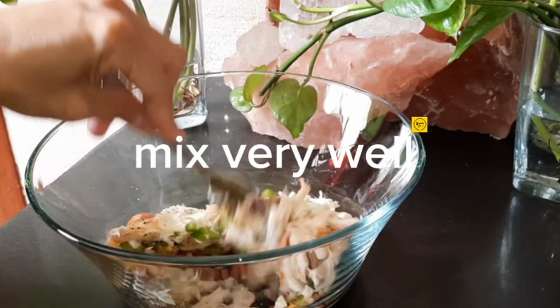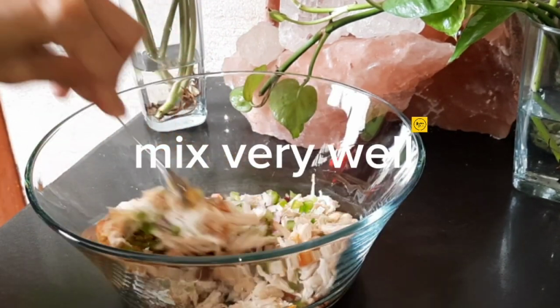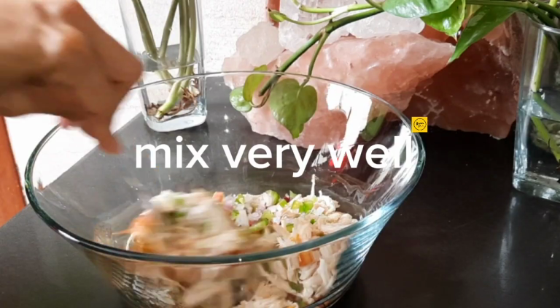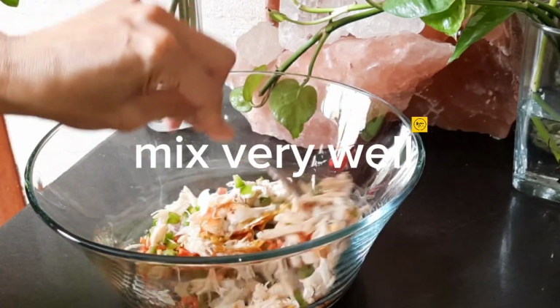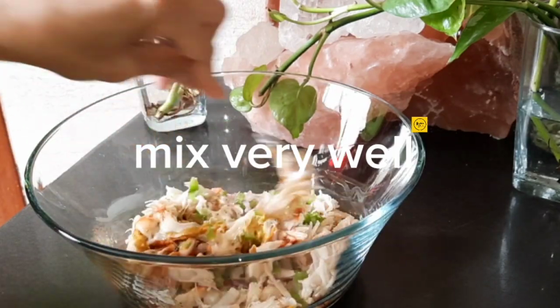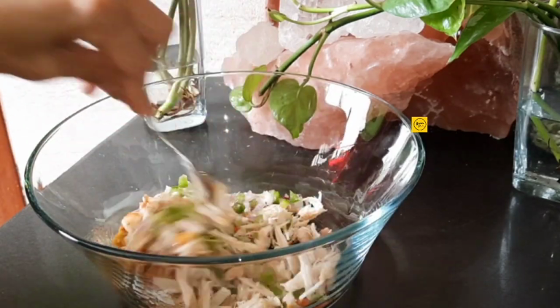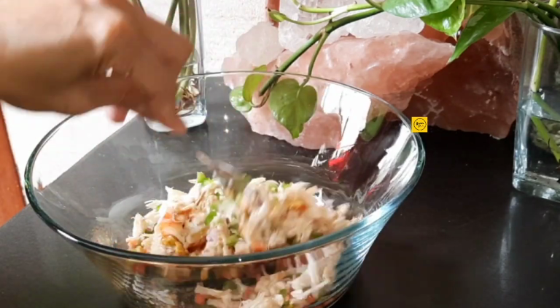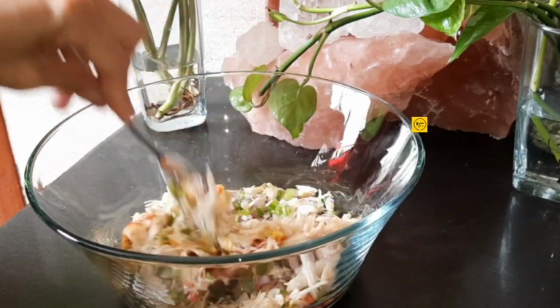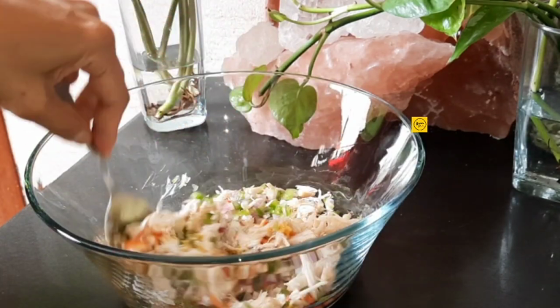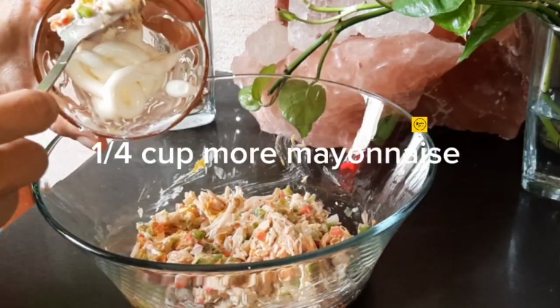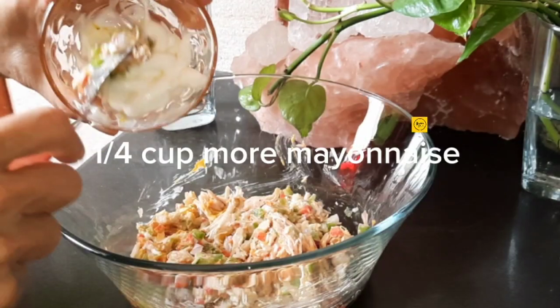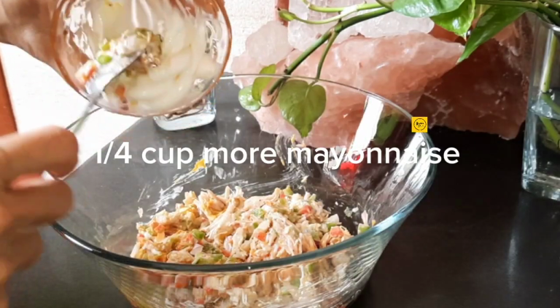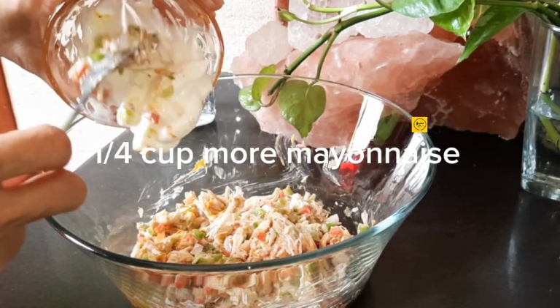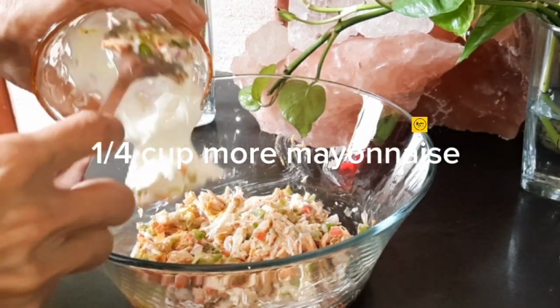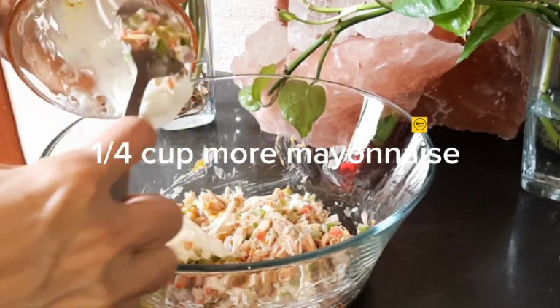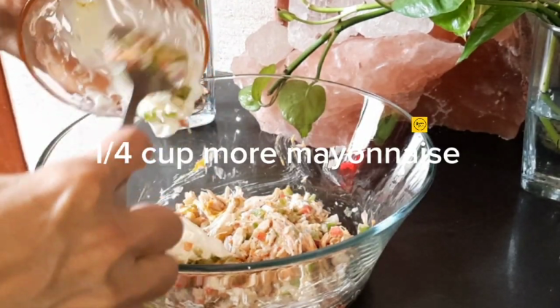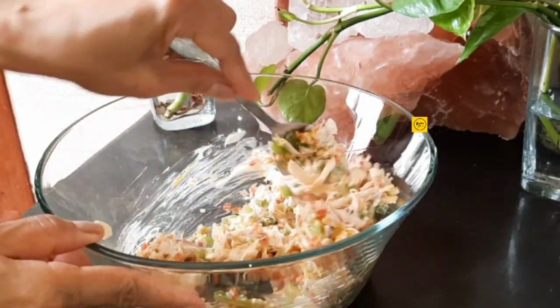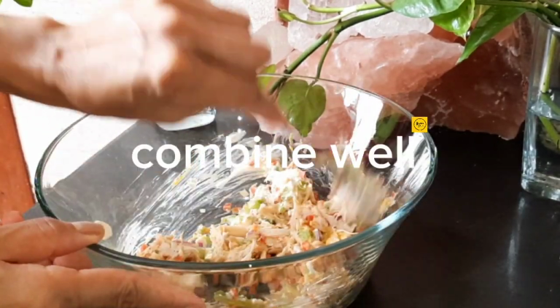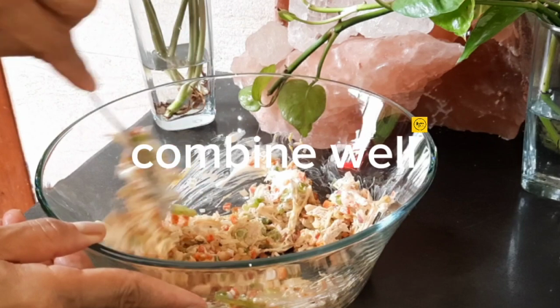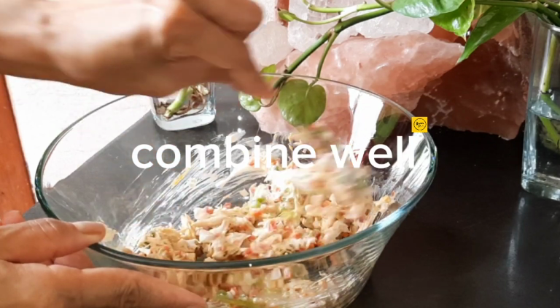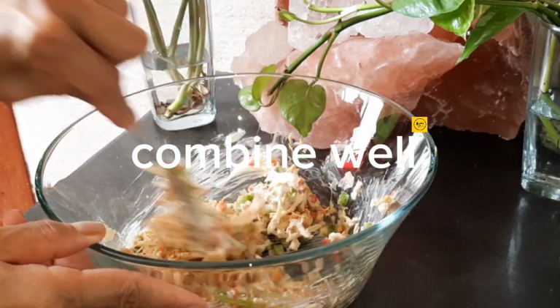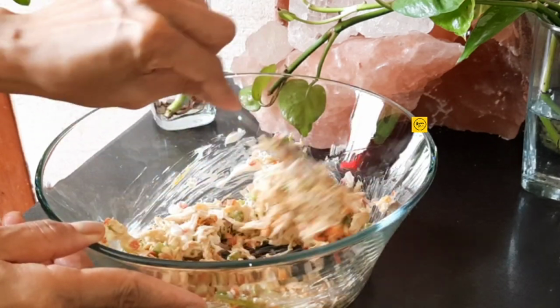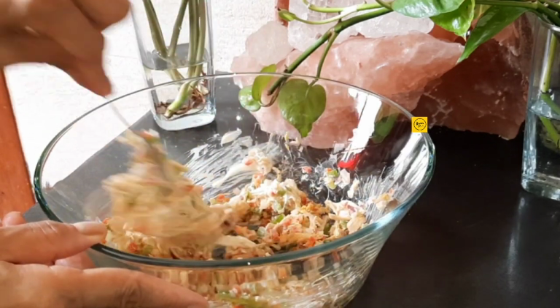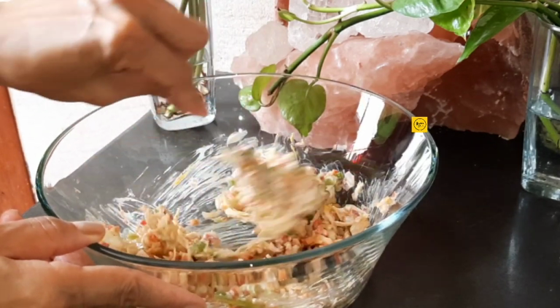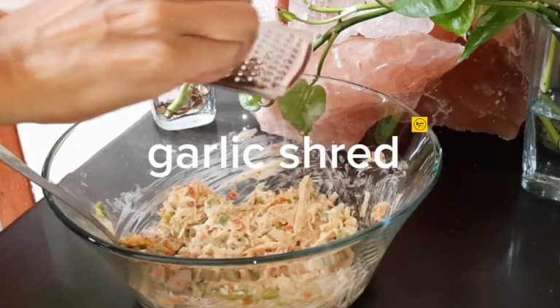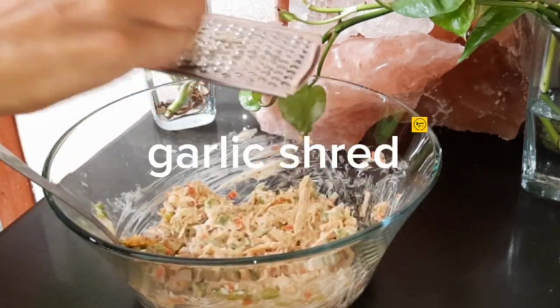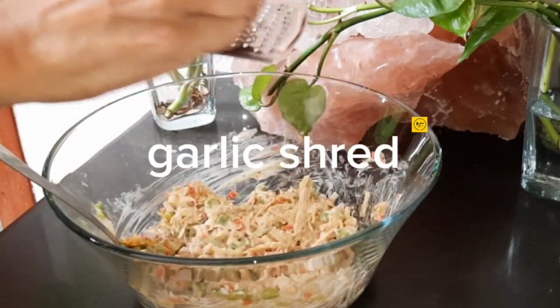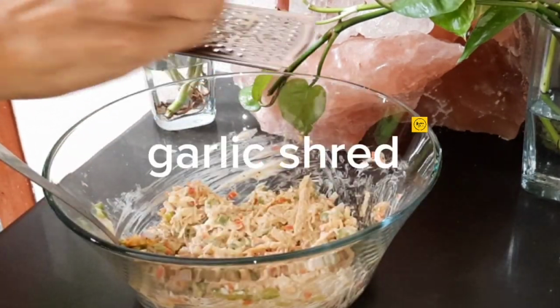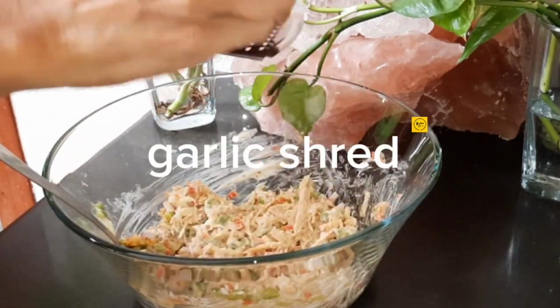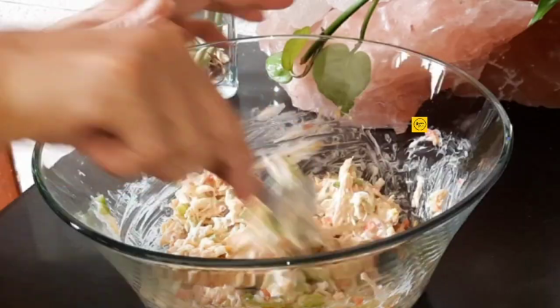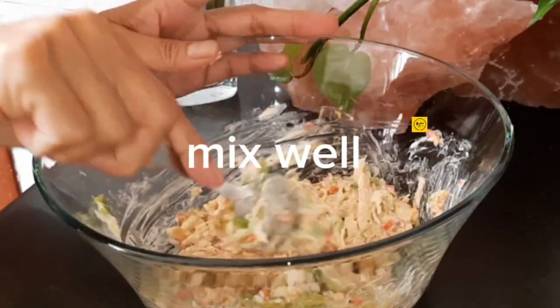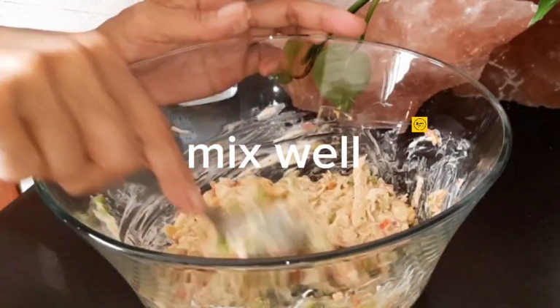Mix very well. A quarter cup more mayonnaise. Combine well. Garlic shred. Mix well.